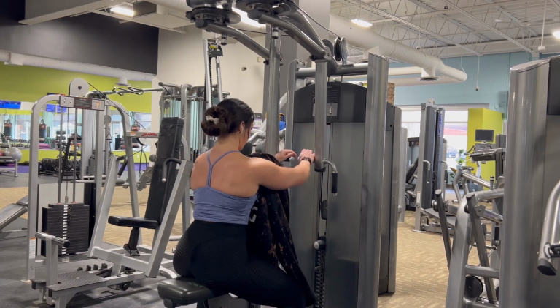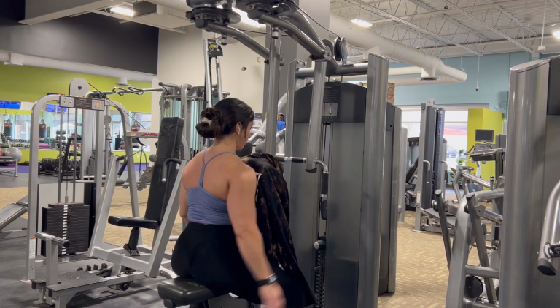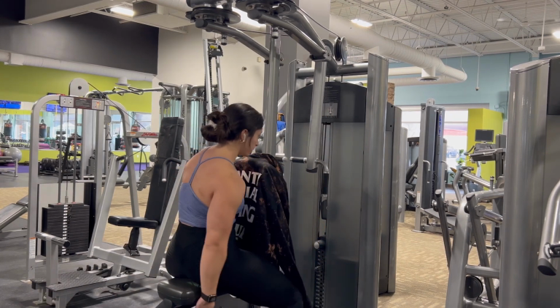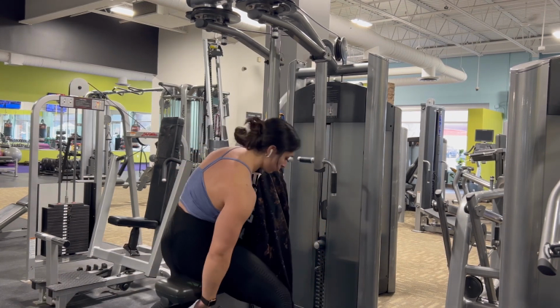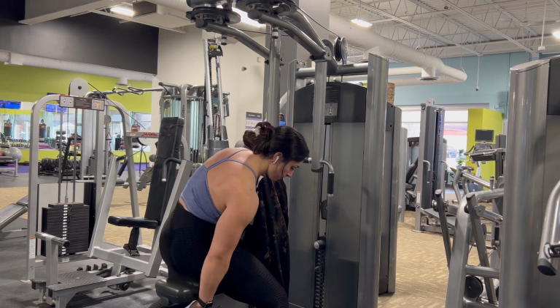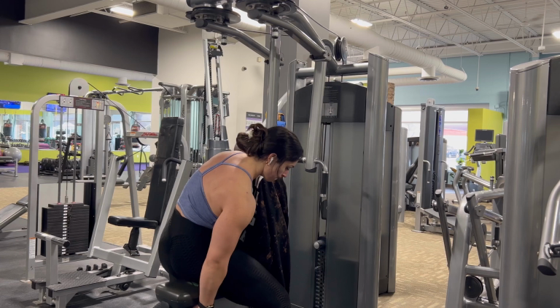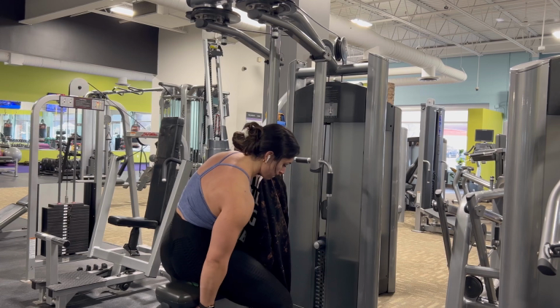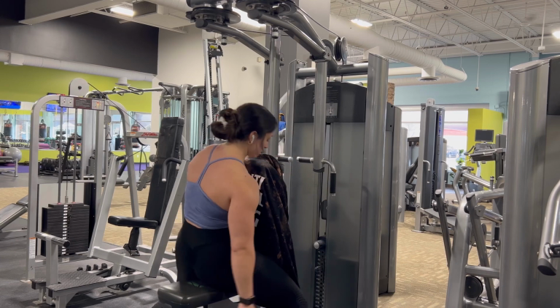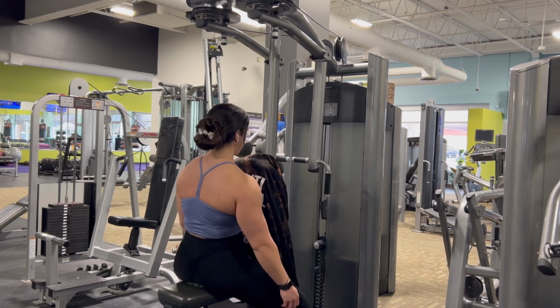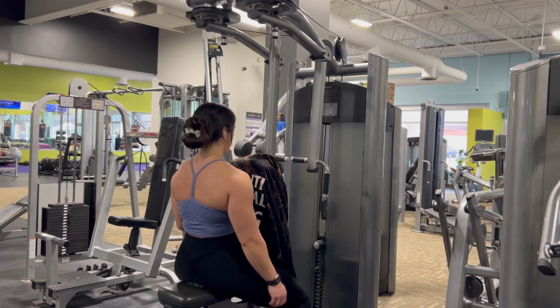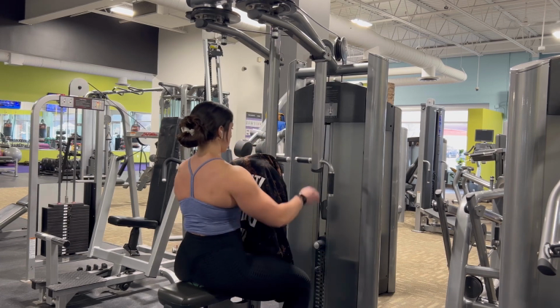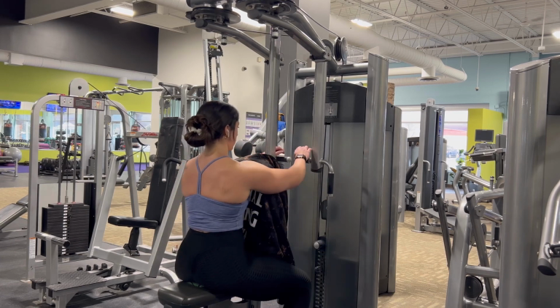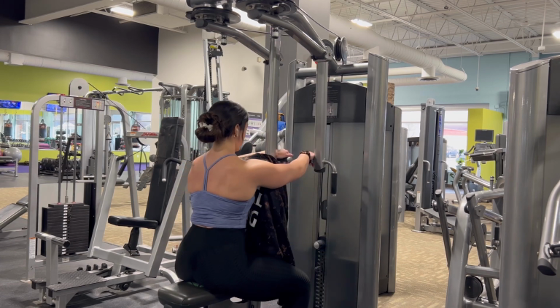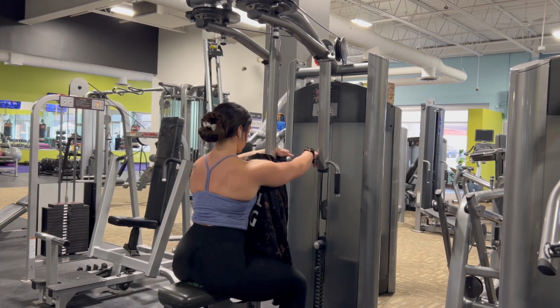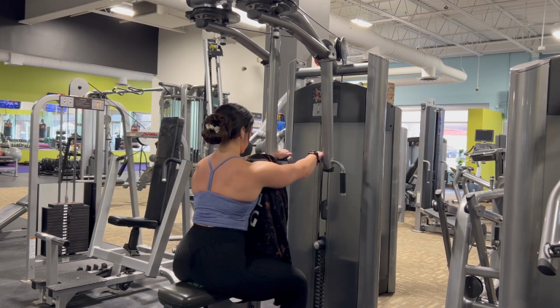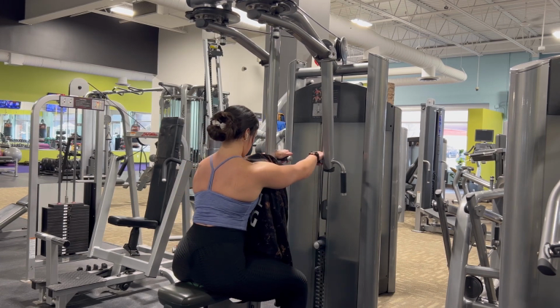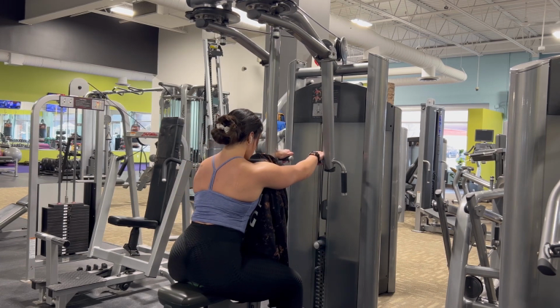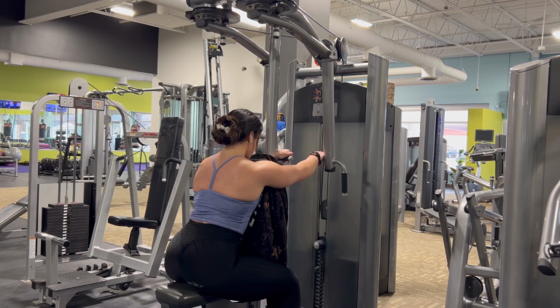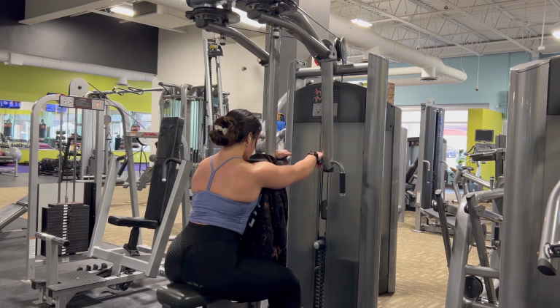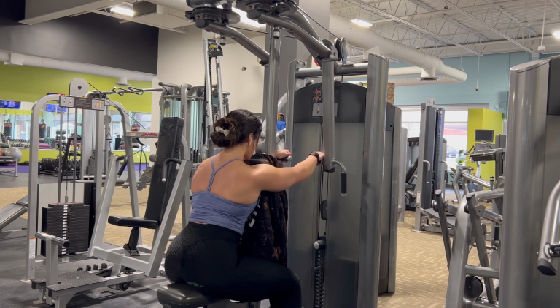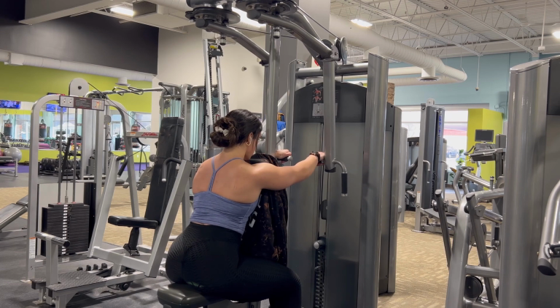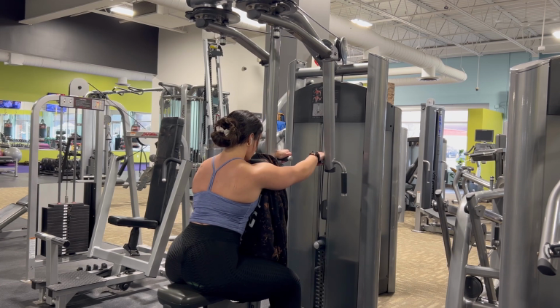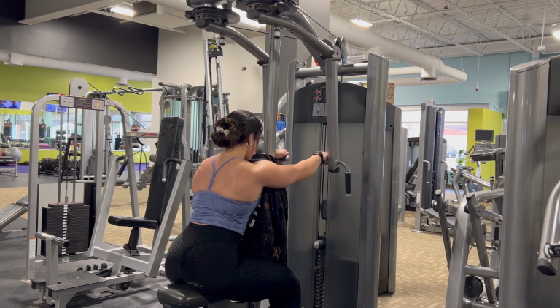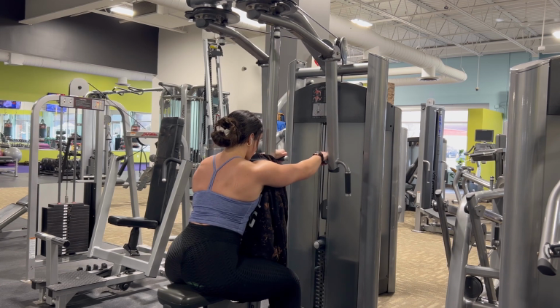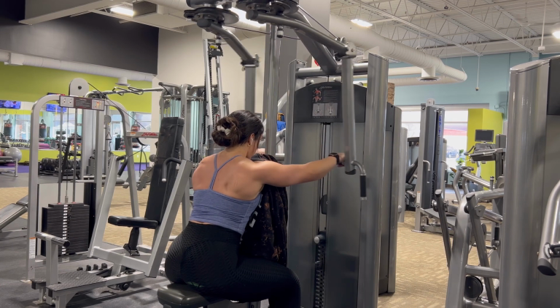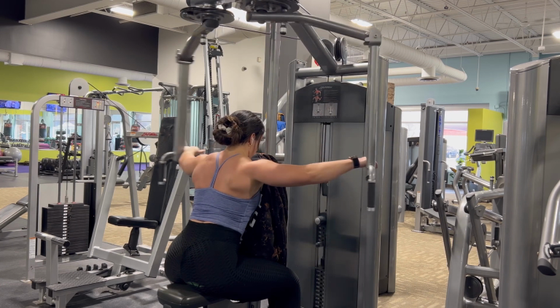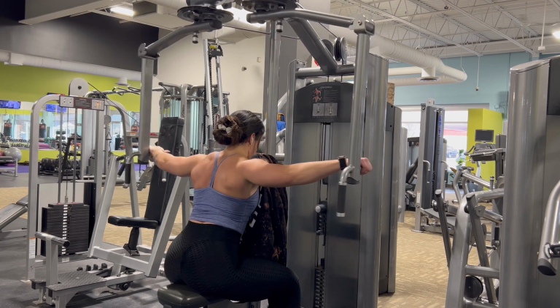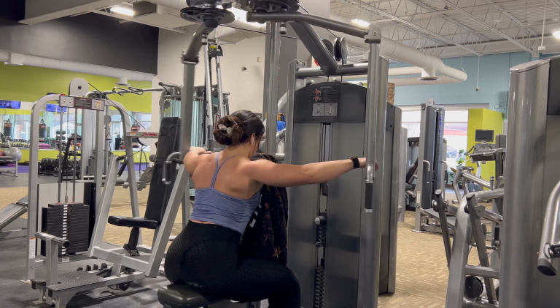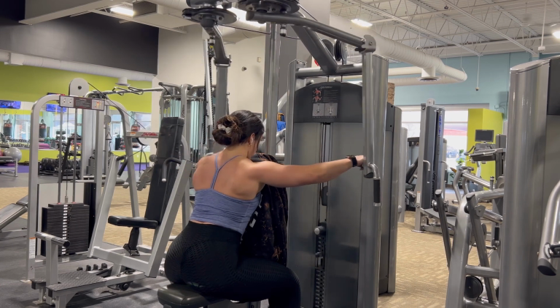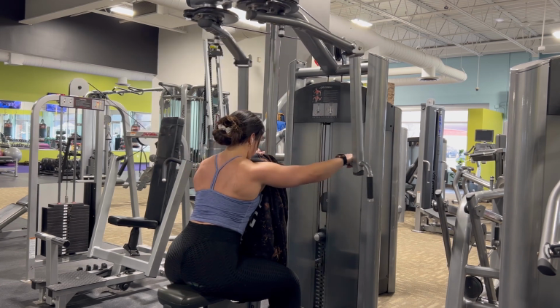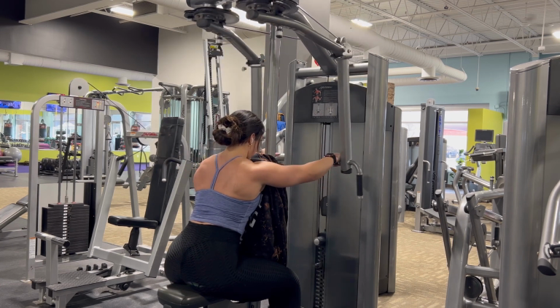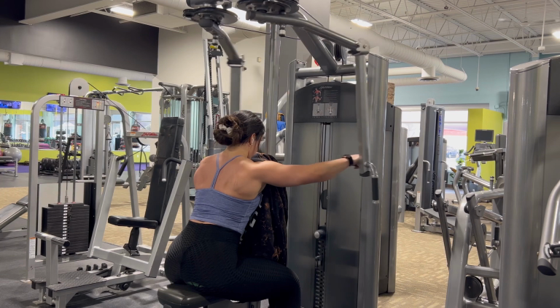Then you're going to sit down facing the back pad, adjust the seat to the right height, grab the handles, and then you're going to be pulling the handles apart to complete the rep.